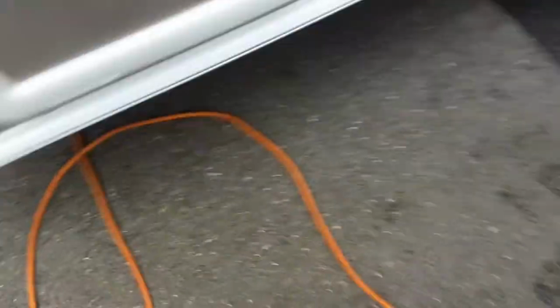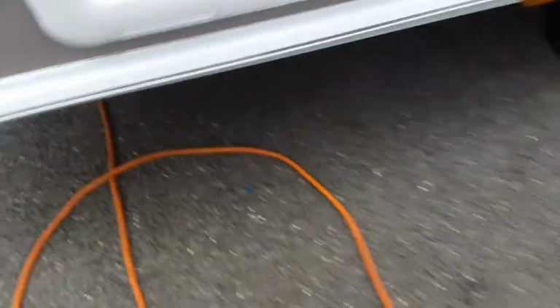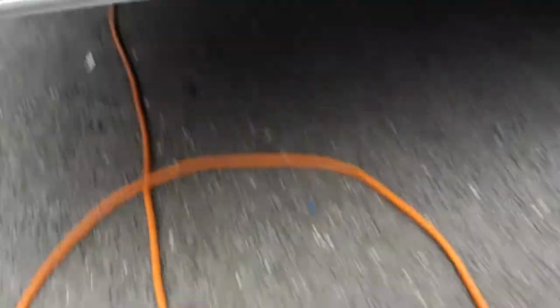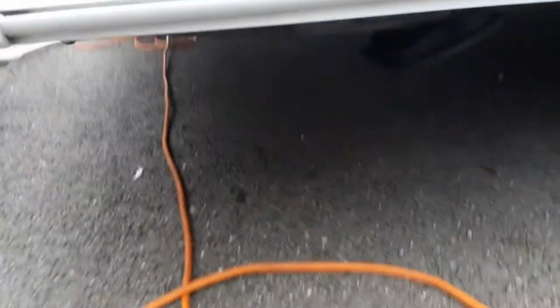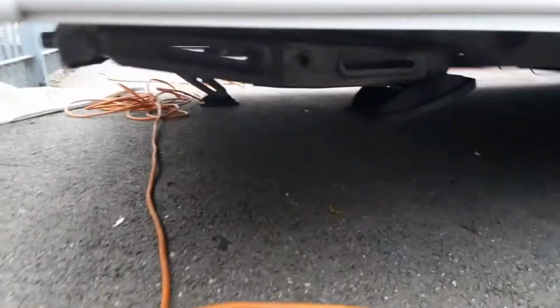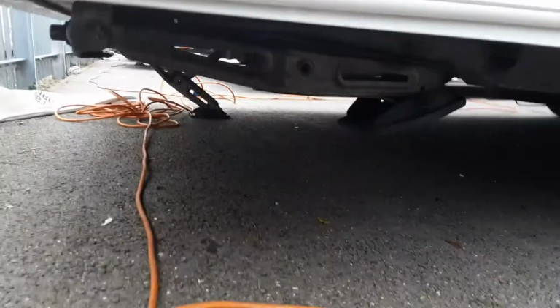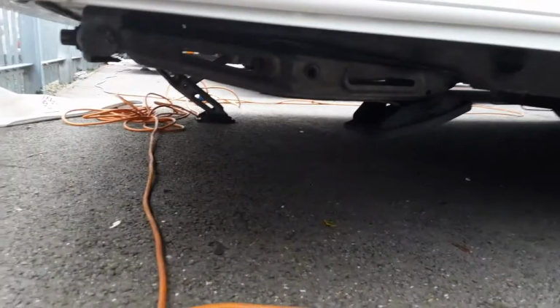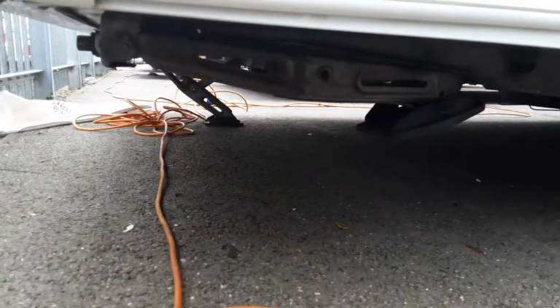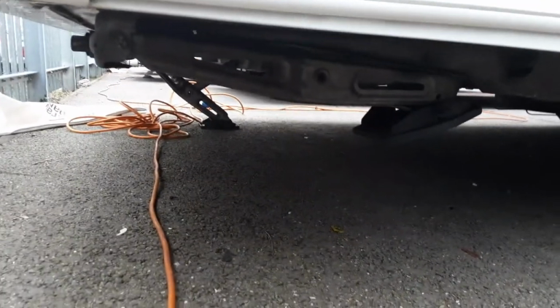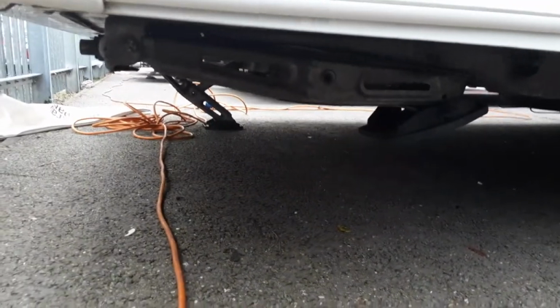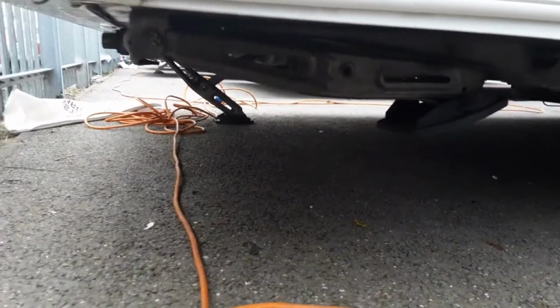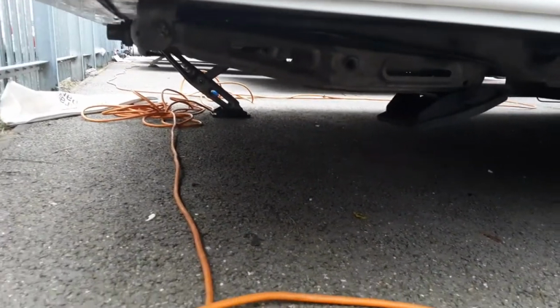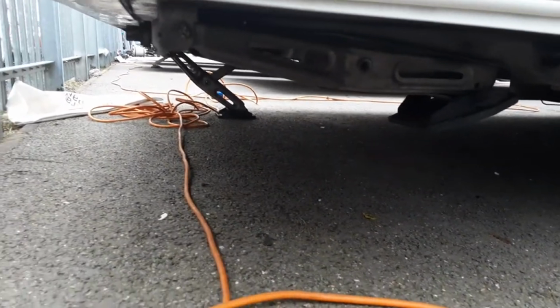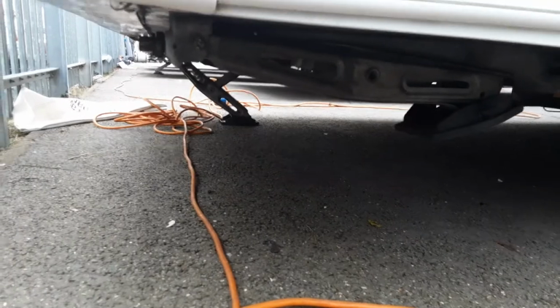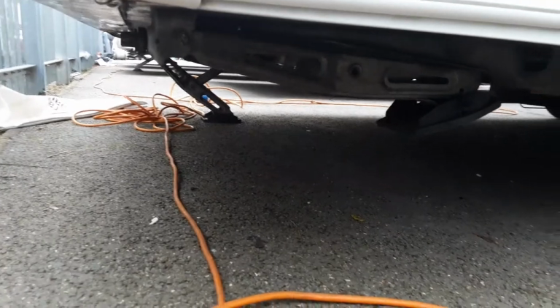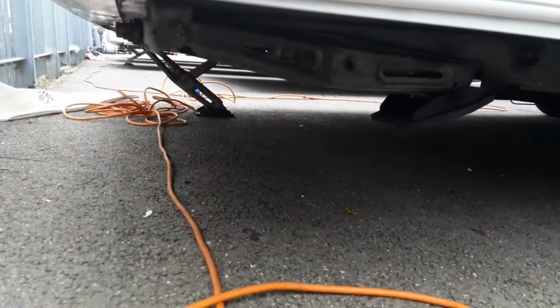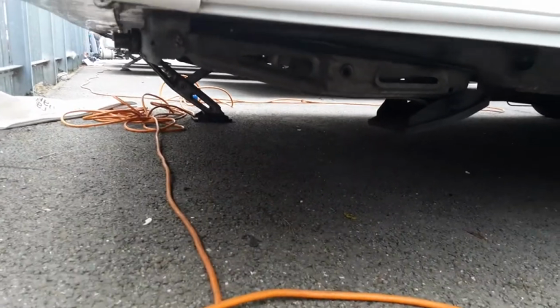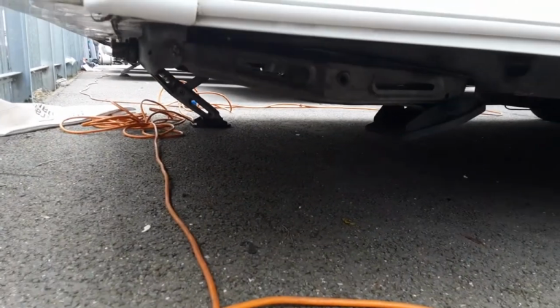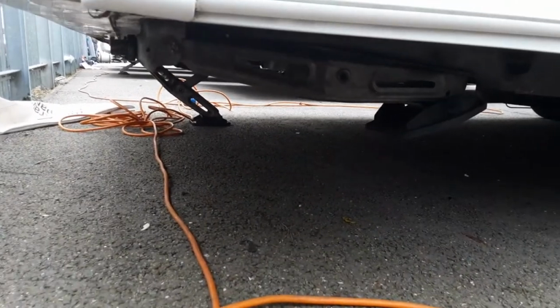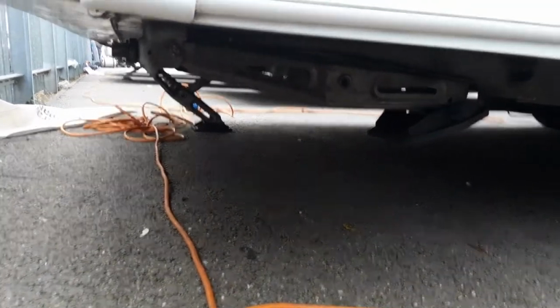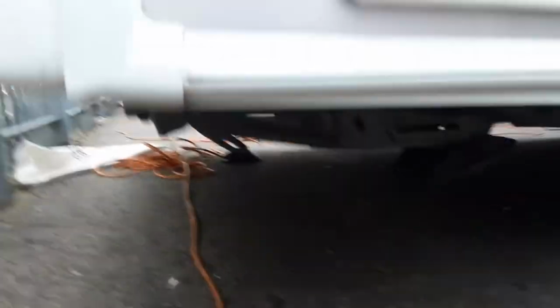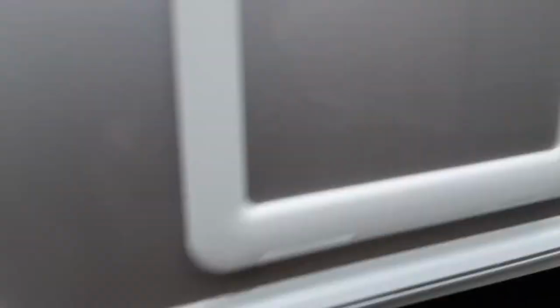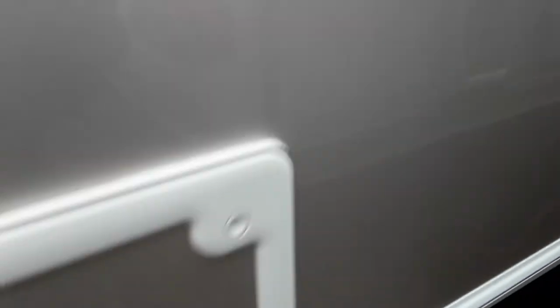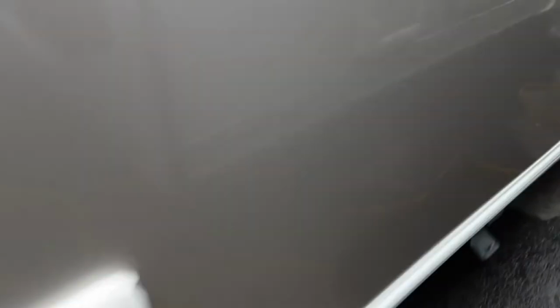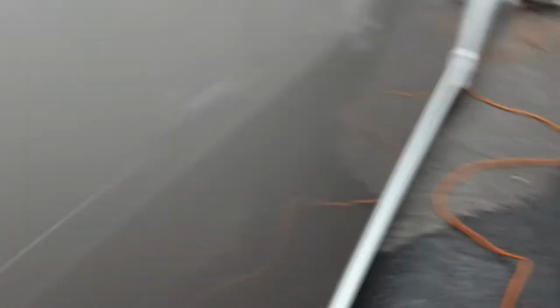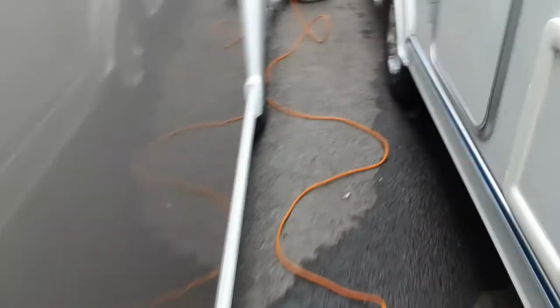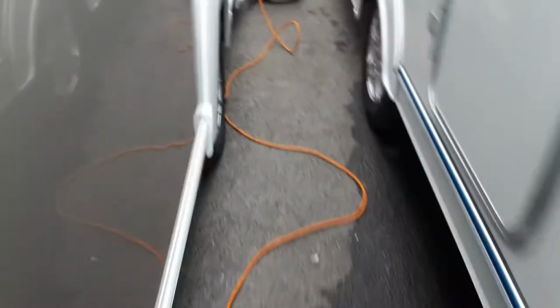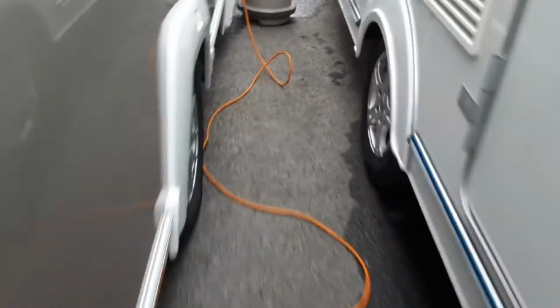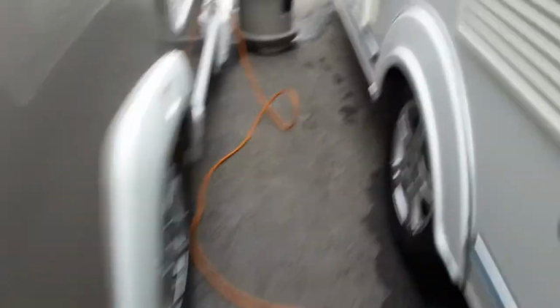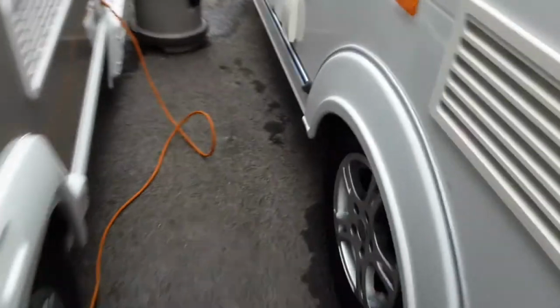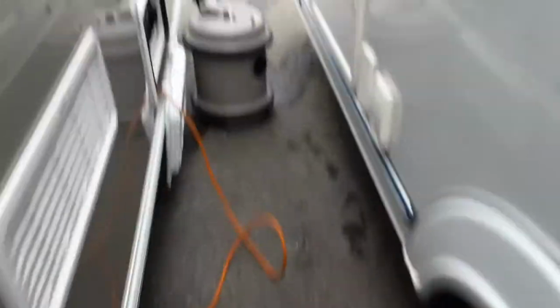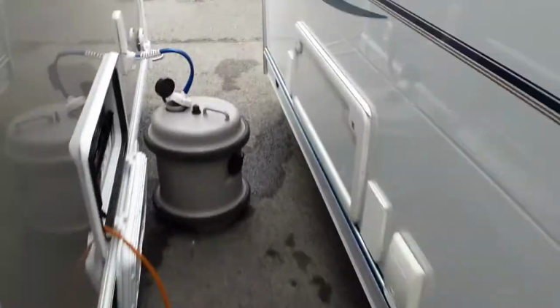On the back of the caravan on either side, you'll see there is a wind-down leg. I've just got the one down for the purpose of handover, but there is one on either side. We'll go round to the opposite side of the caravan now.